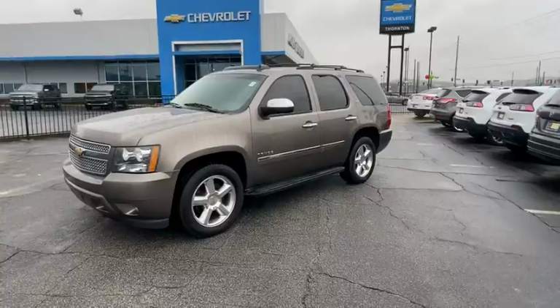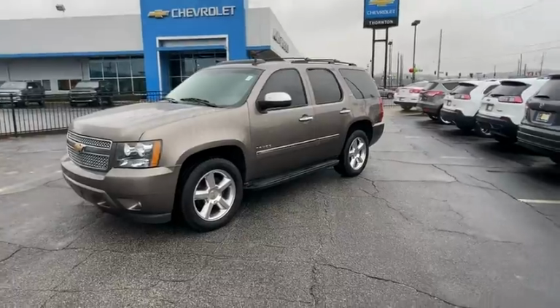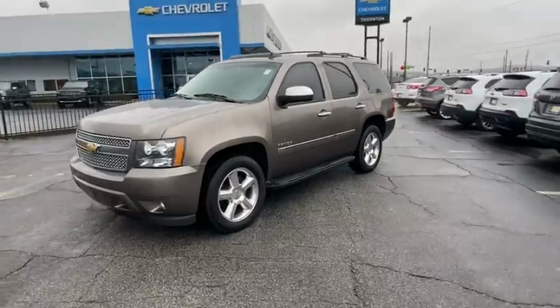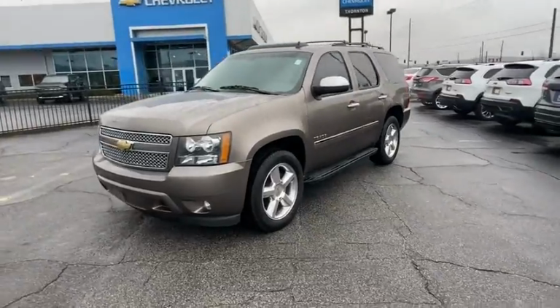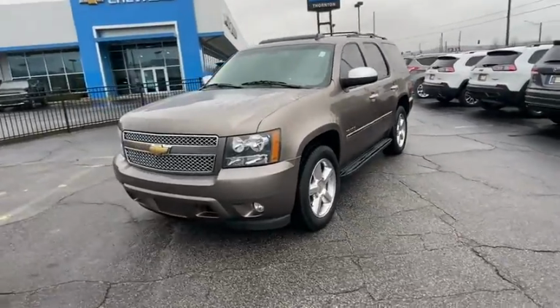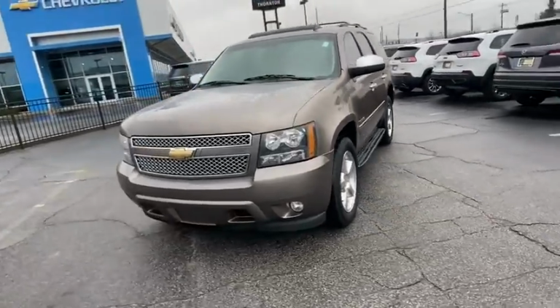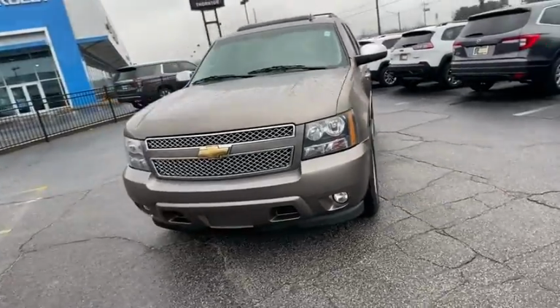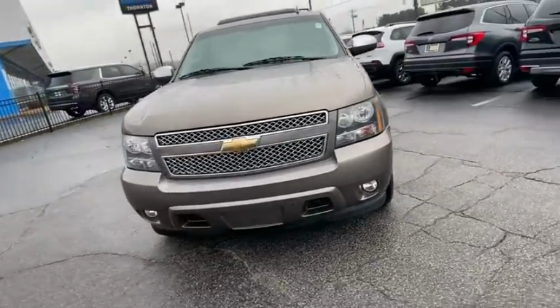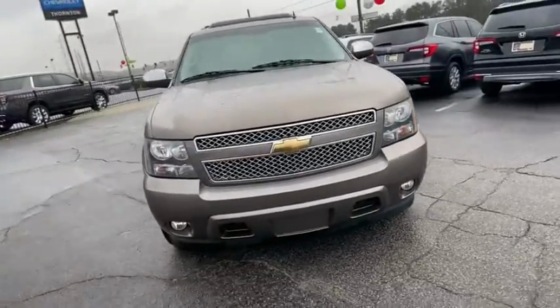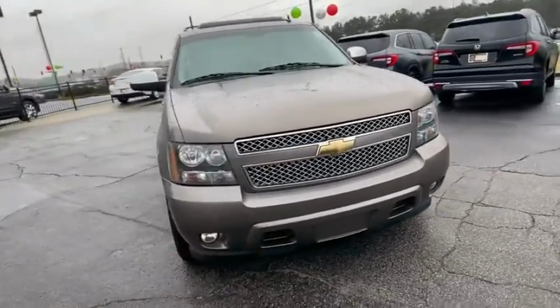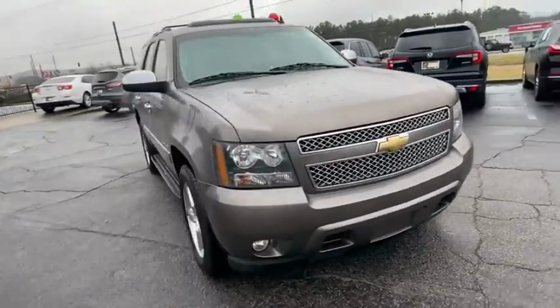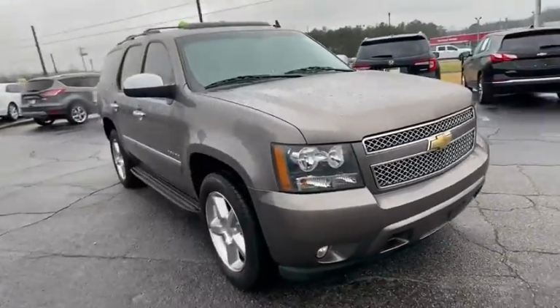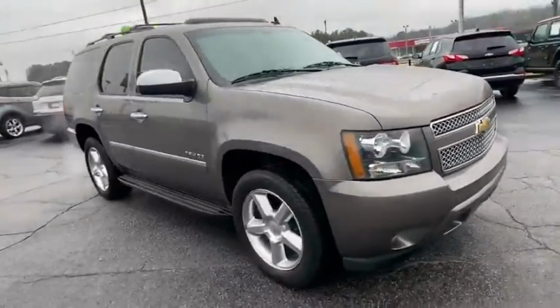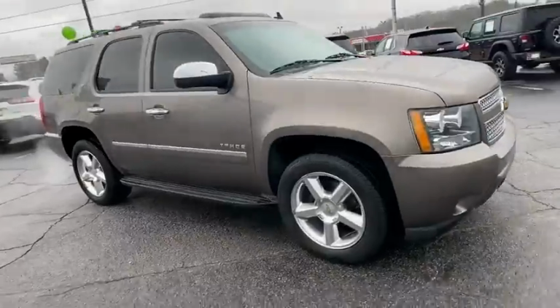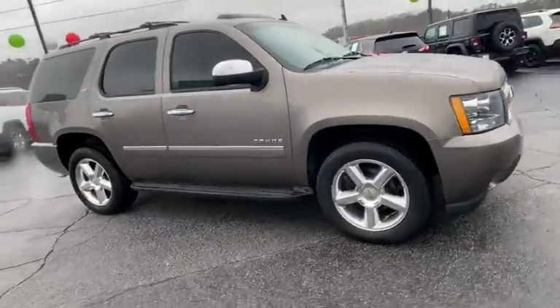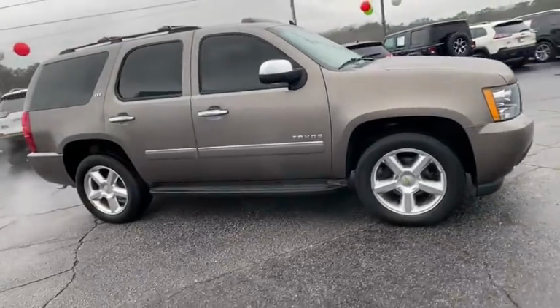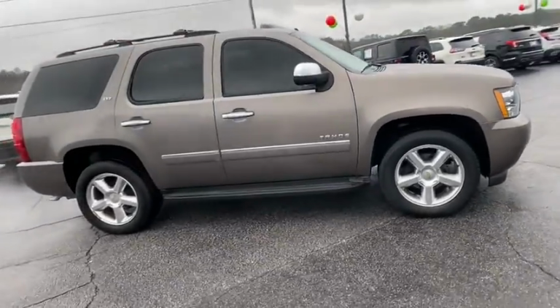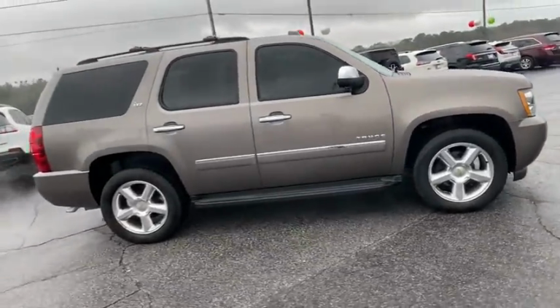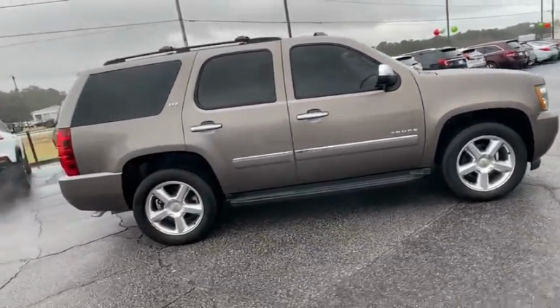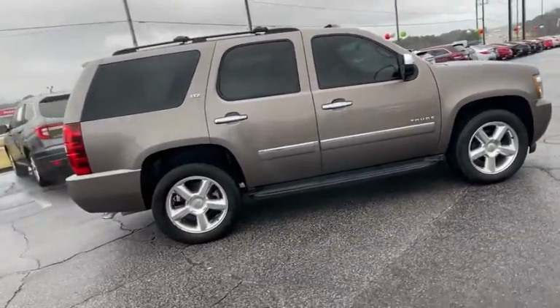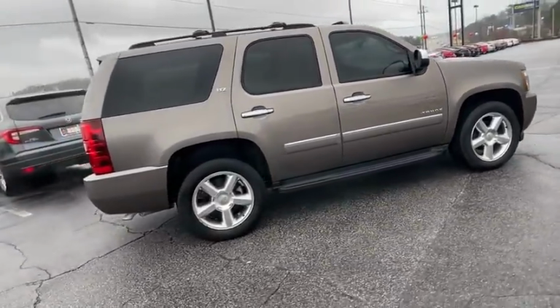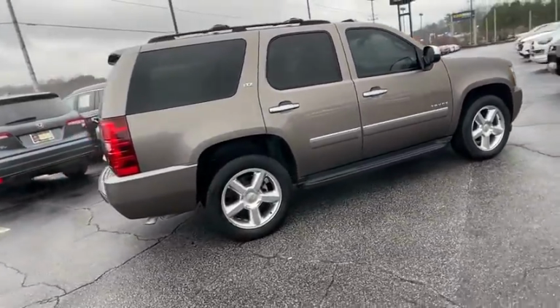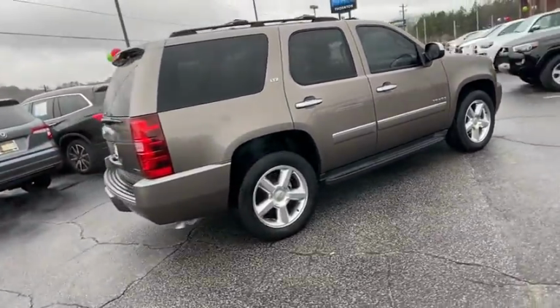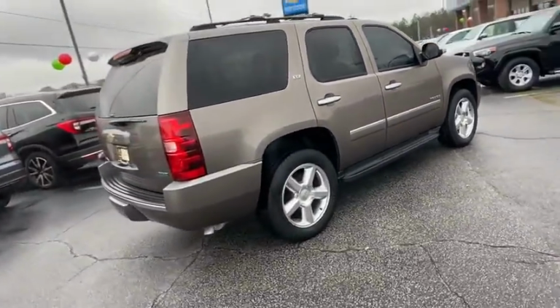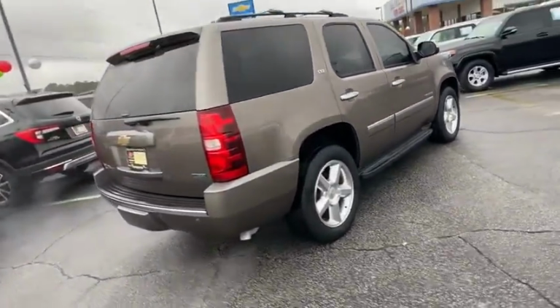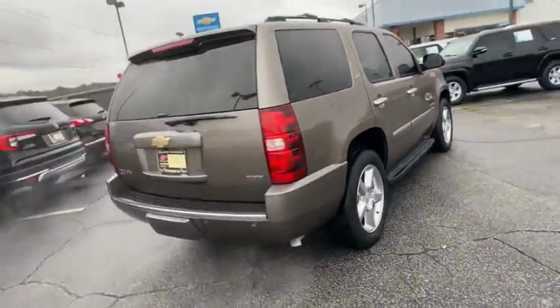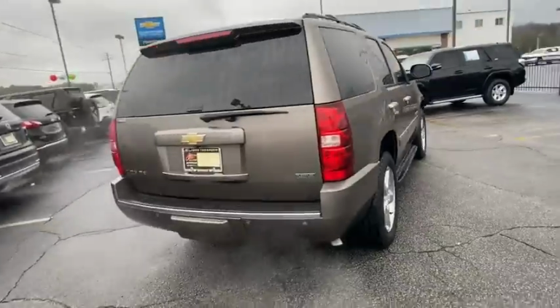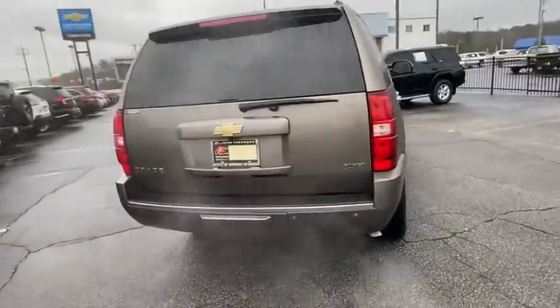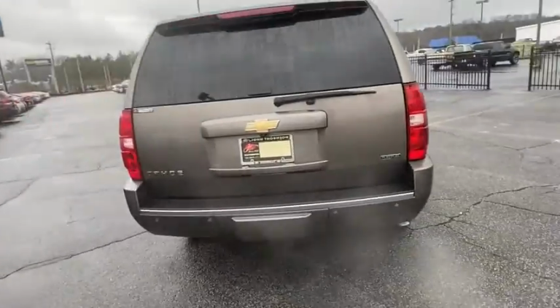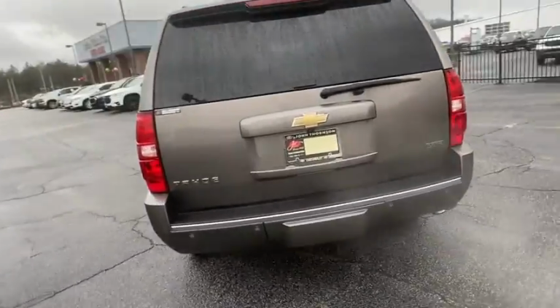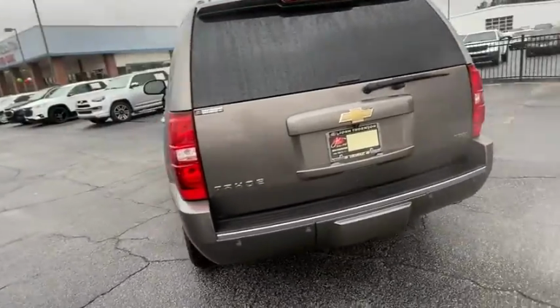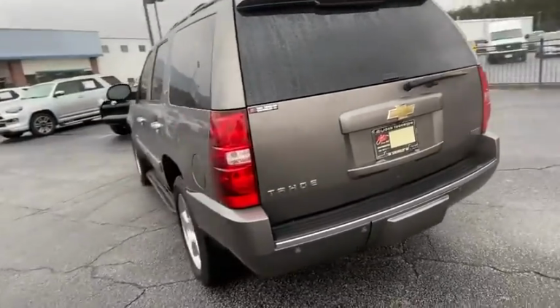Come test drive the 2011 Chevrolet Tahoe. Tahoe has been the best-selling sports utility vehicle, accounting annually for more than 25% of all full-size SUV registrations in the United States.